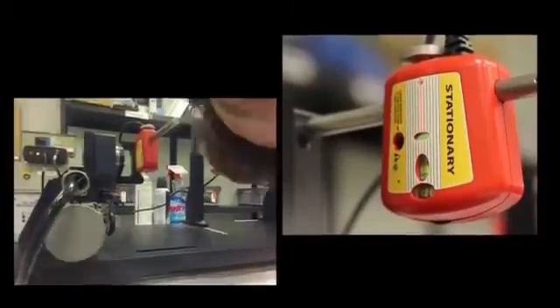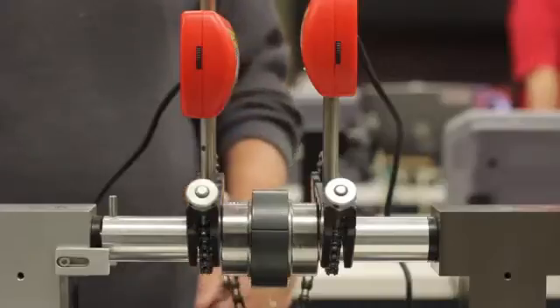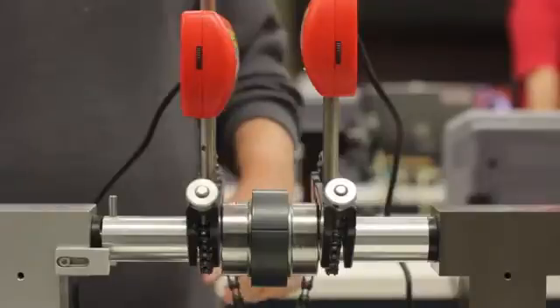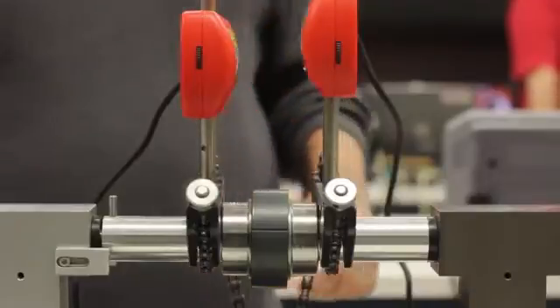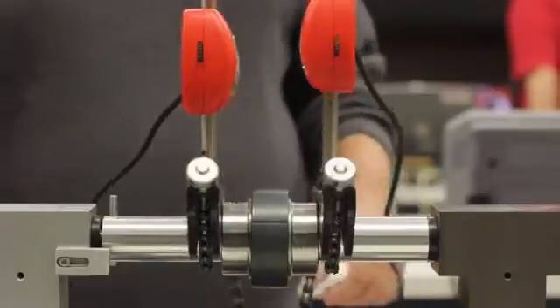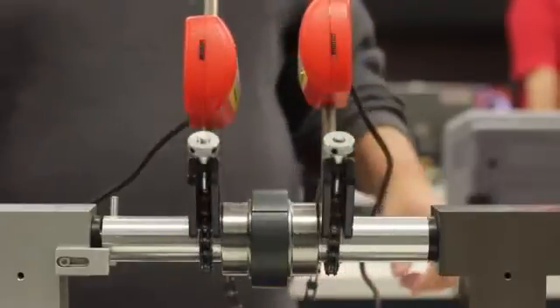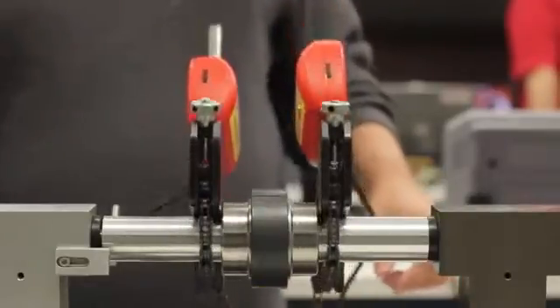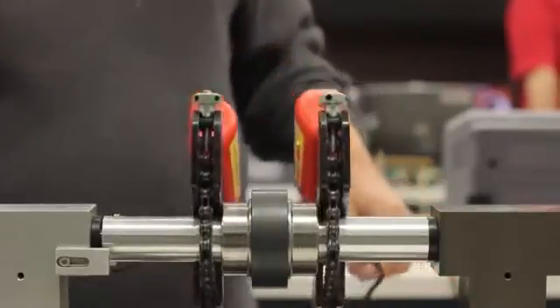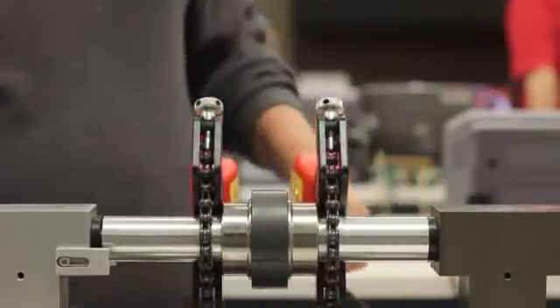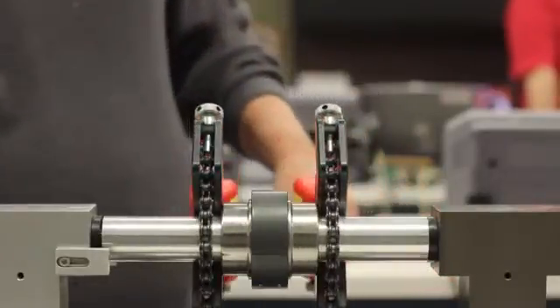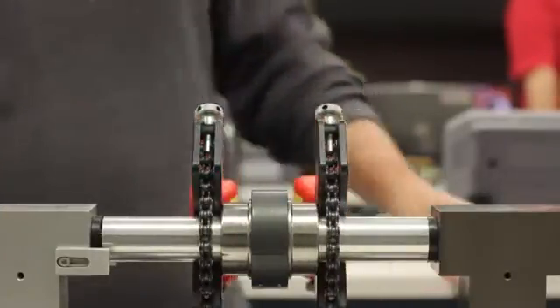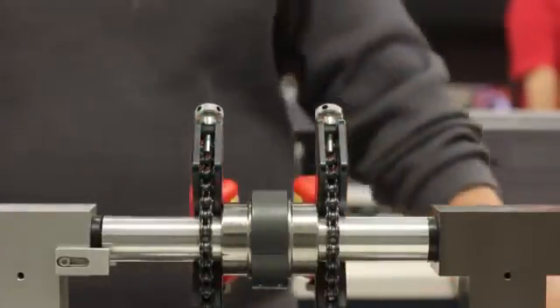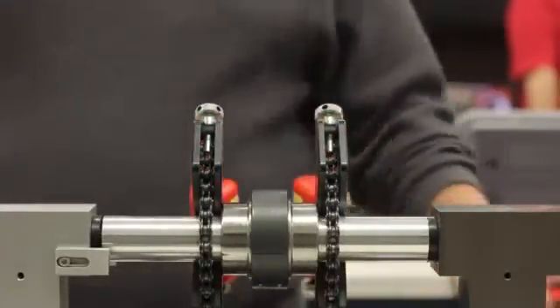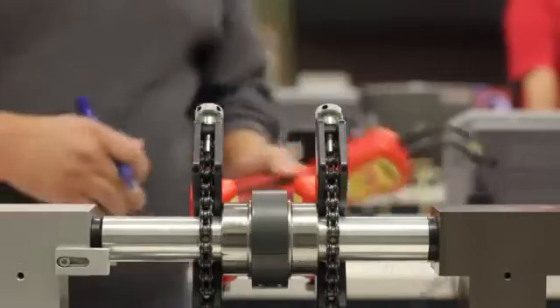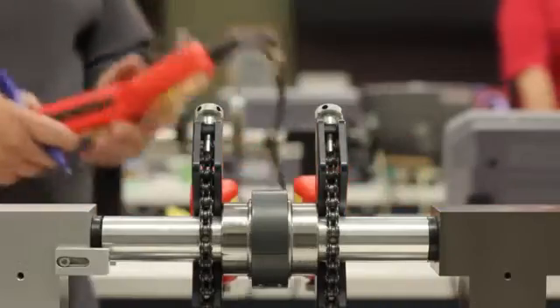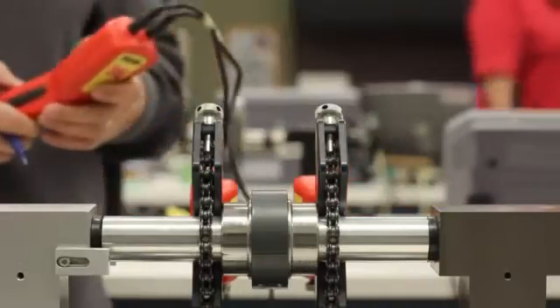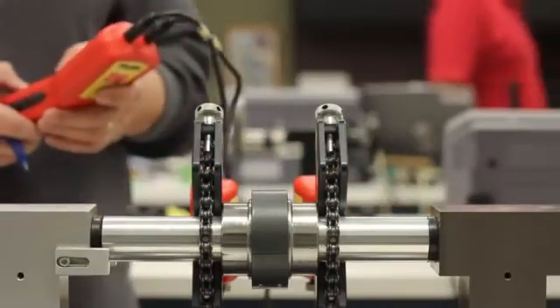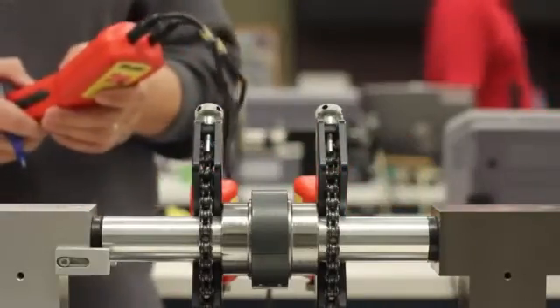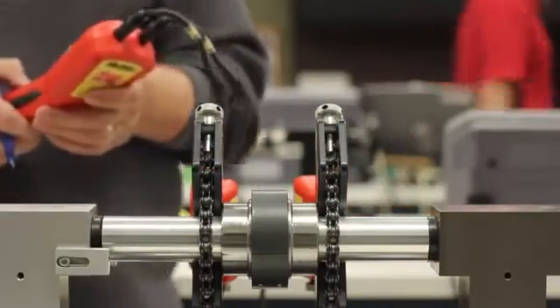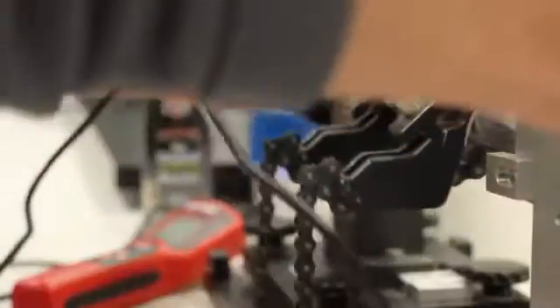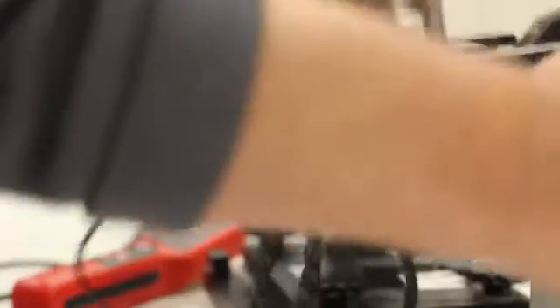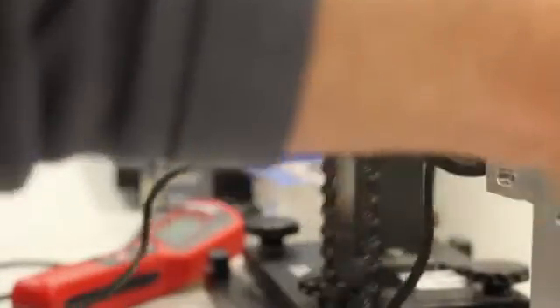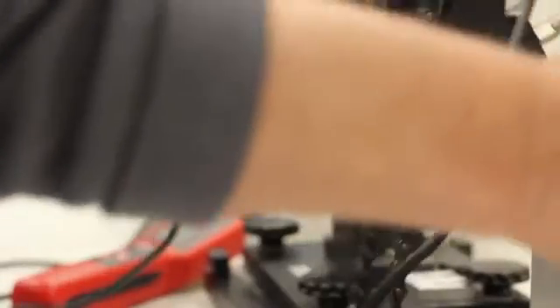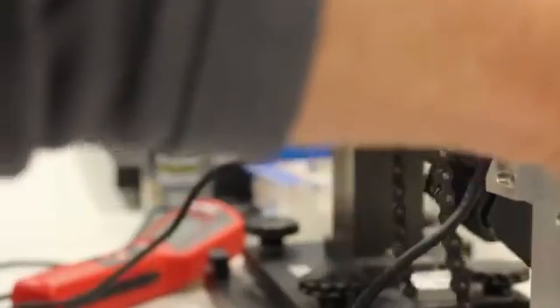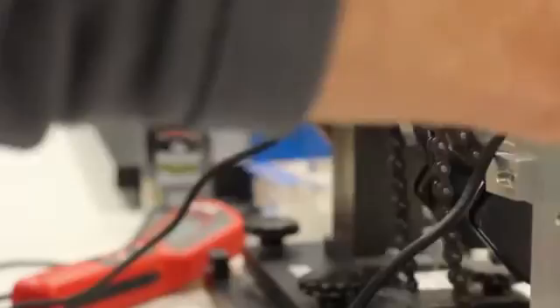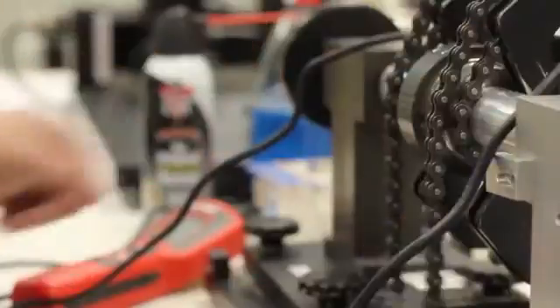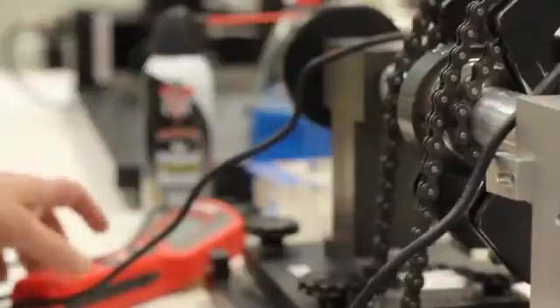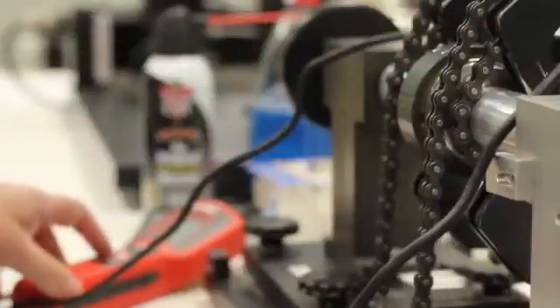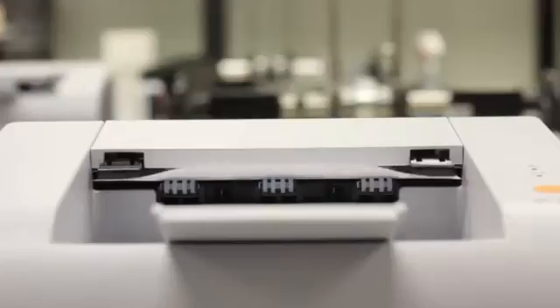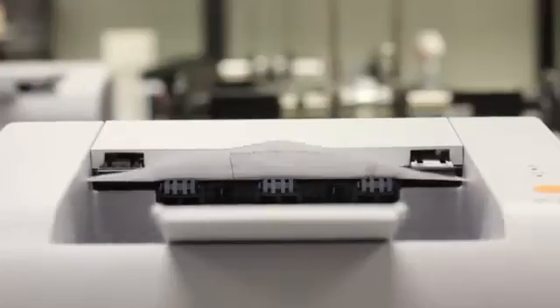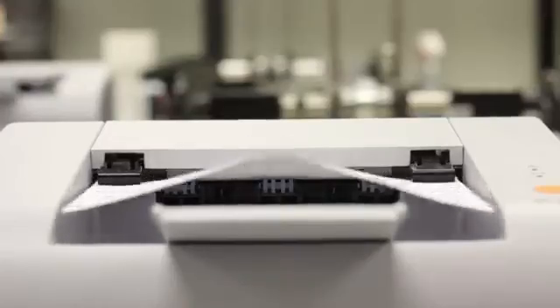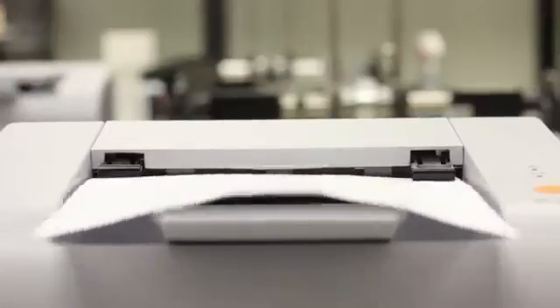After the unit is calibrated, the technician runs a repeatability test on the unit that takes three sets of readings and compares them to a known value. After a successful calibration, a certificate of compliance is printed out and furnished to the customer.